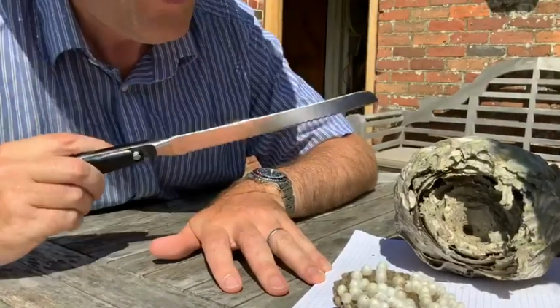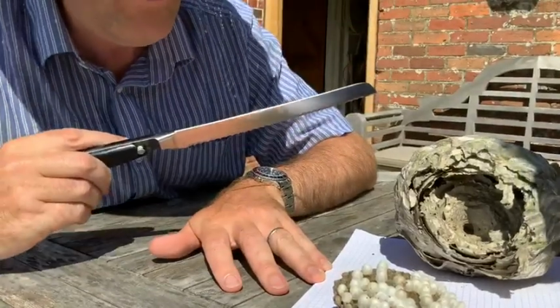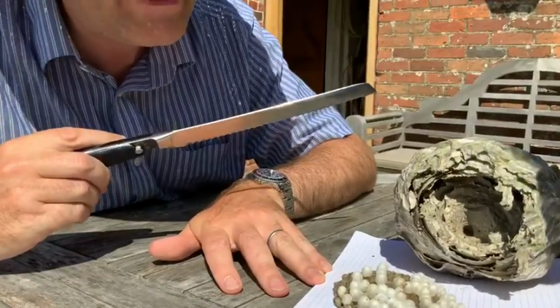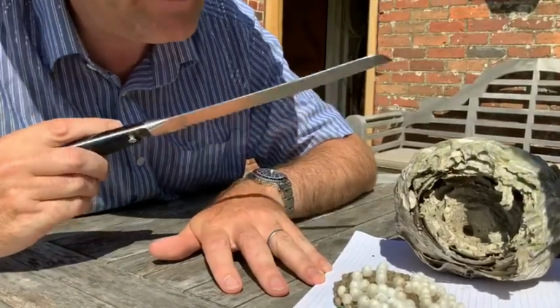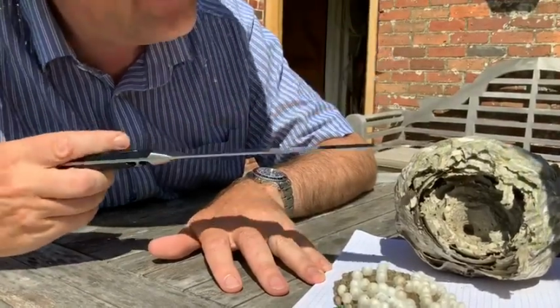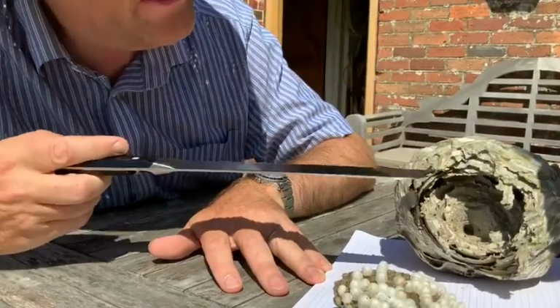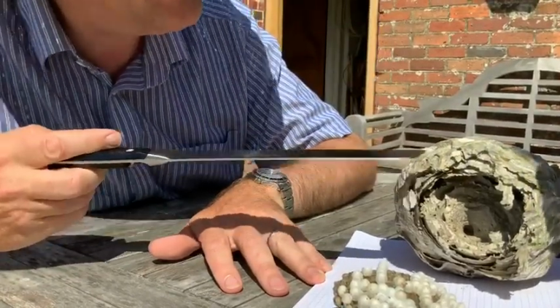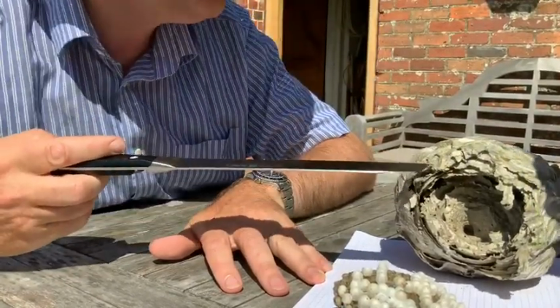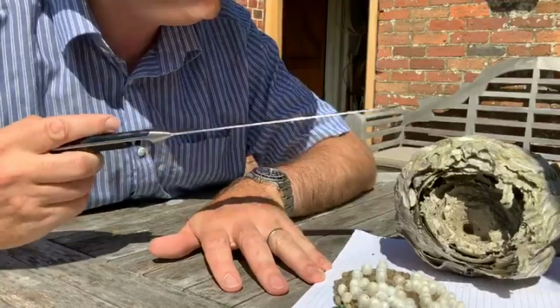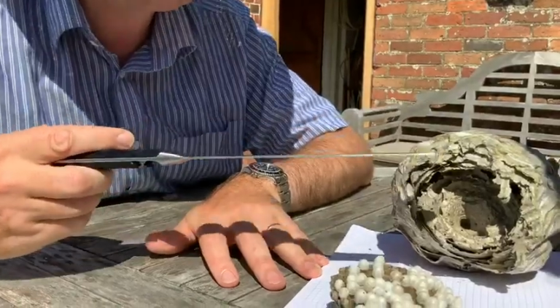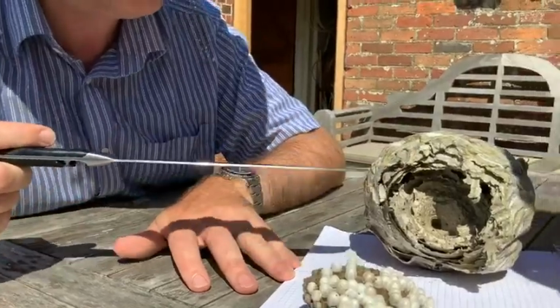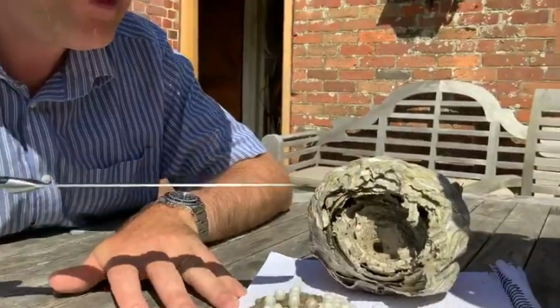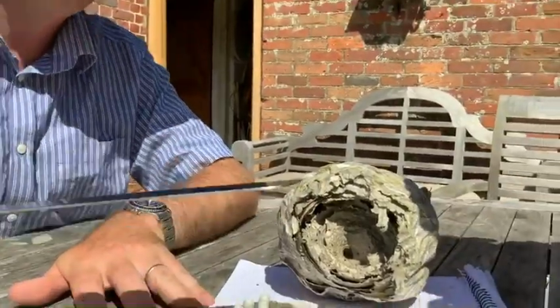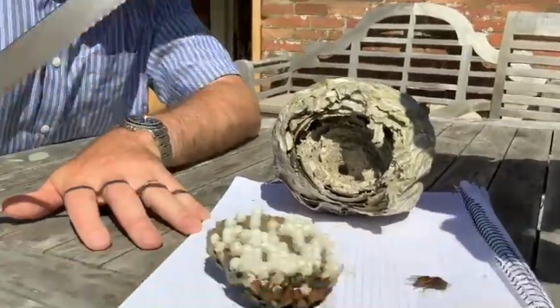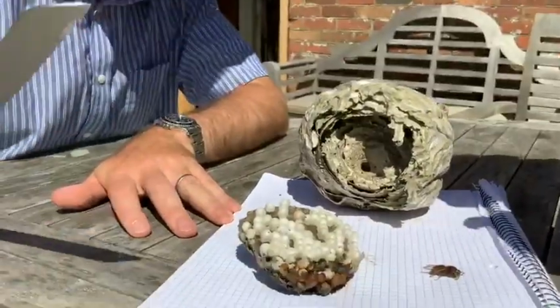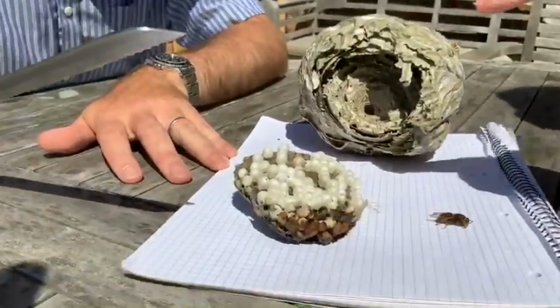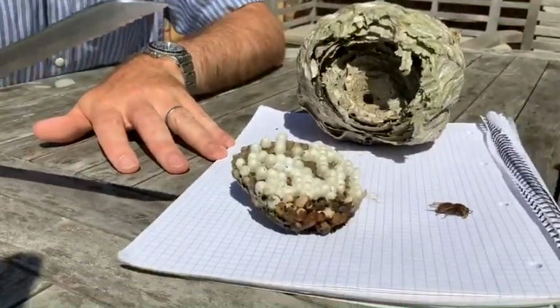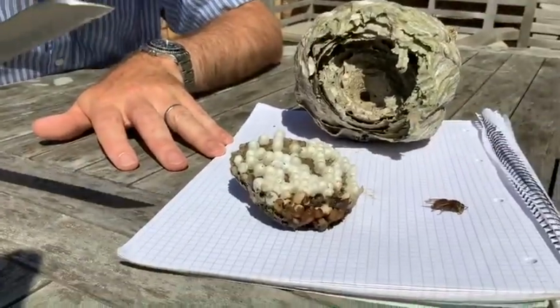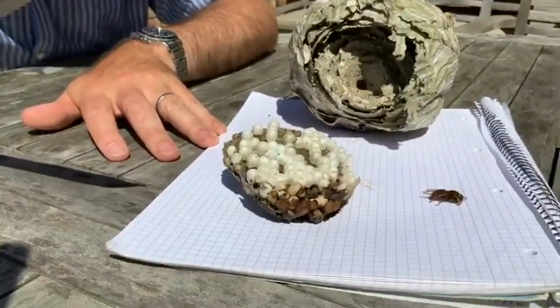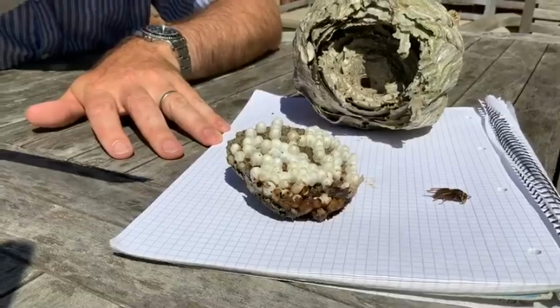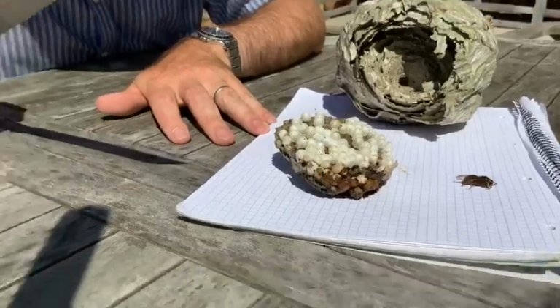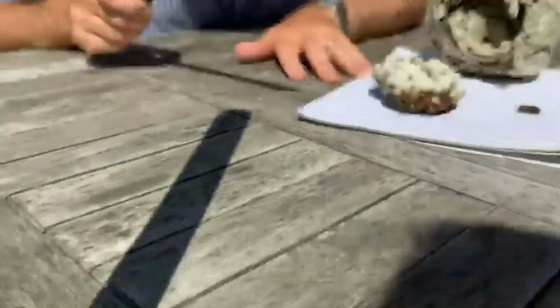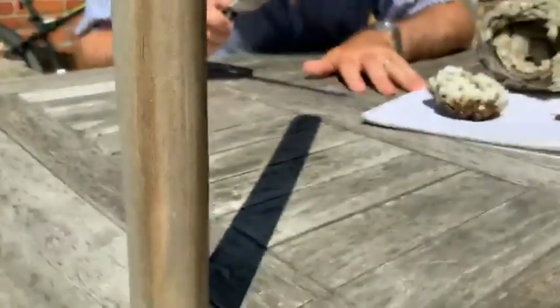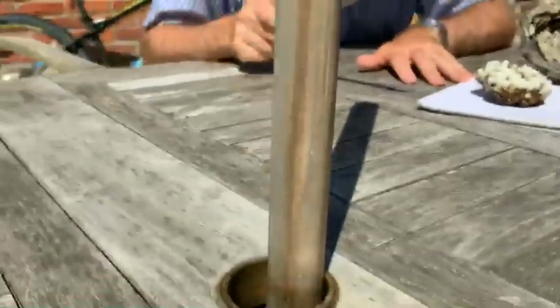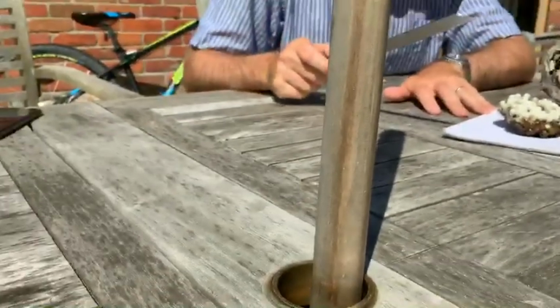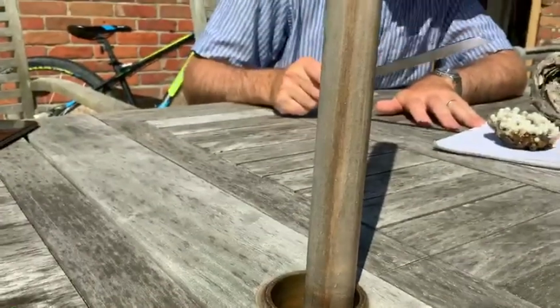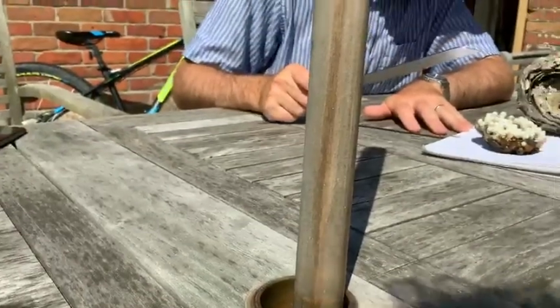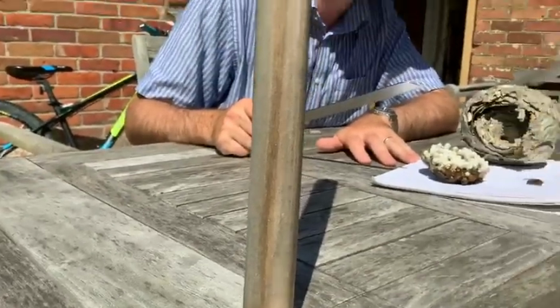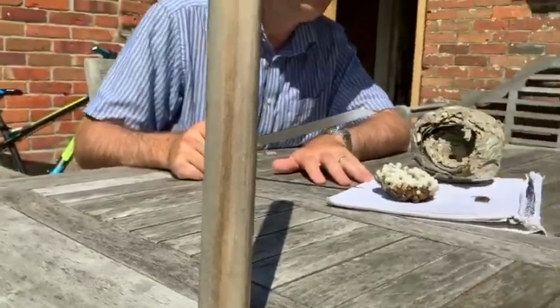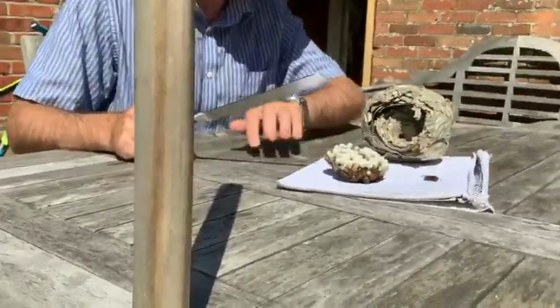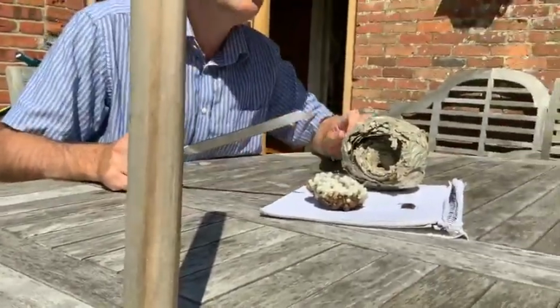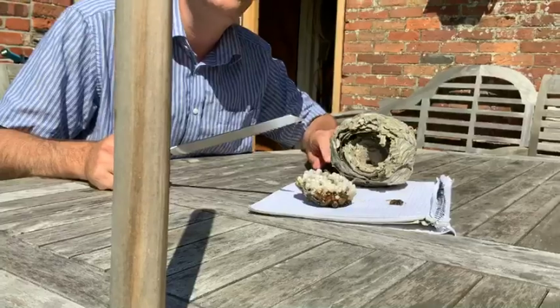What we're wondering is if there's any dead wasps in this nest area. Shall we — are you ready for the dissection? Are you ready for the dissection, viewers?